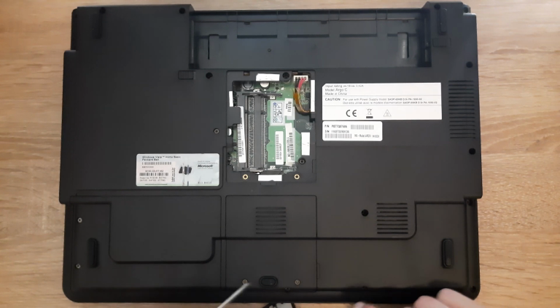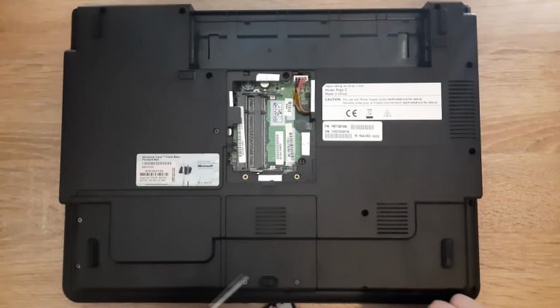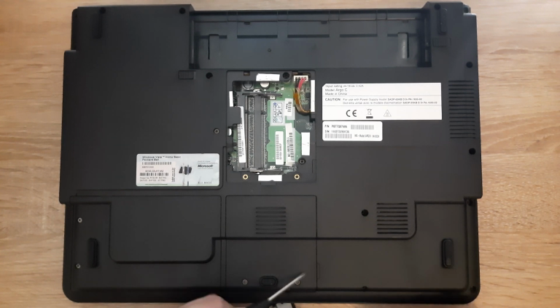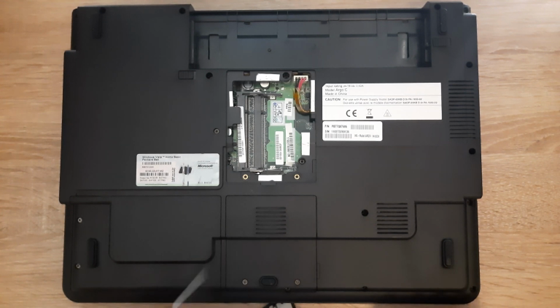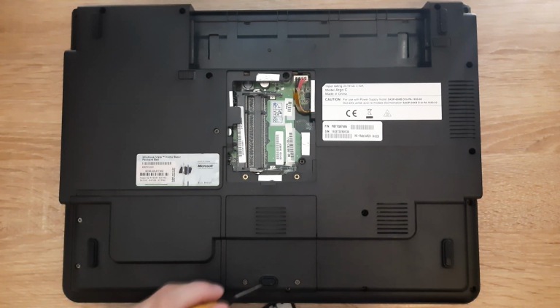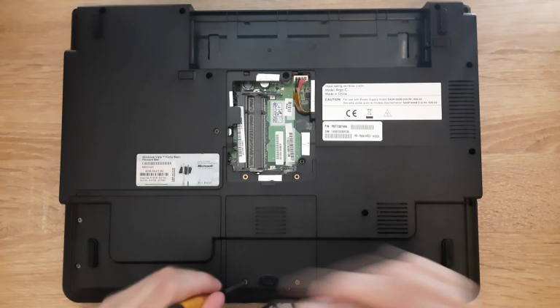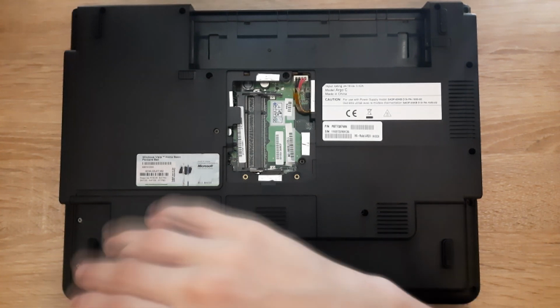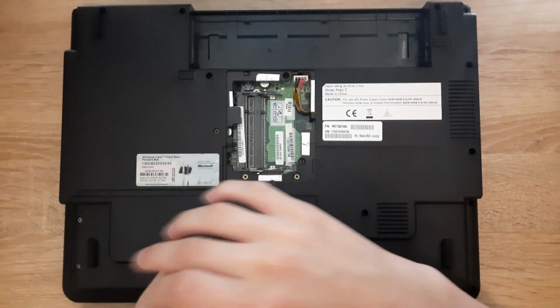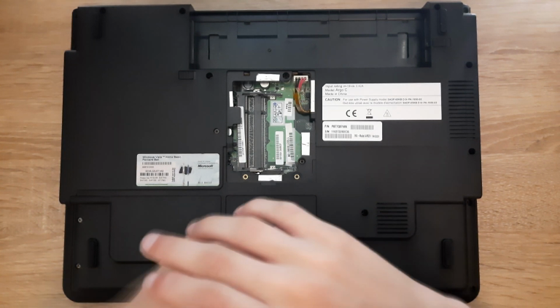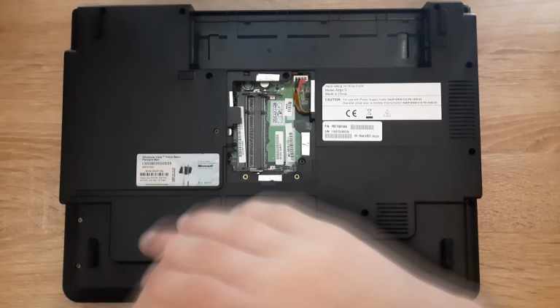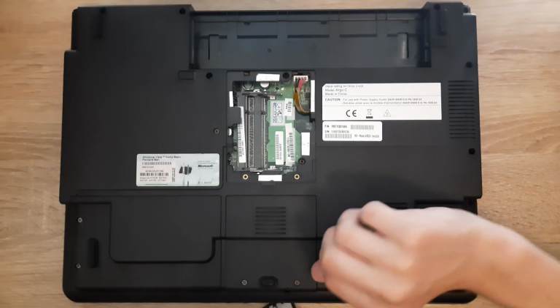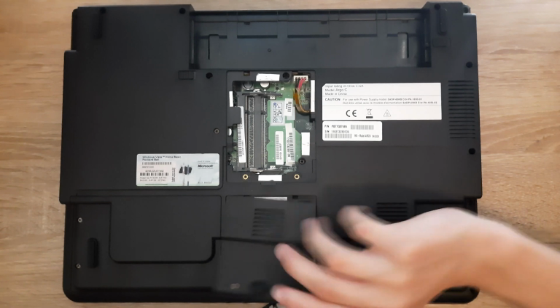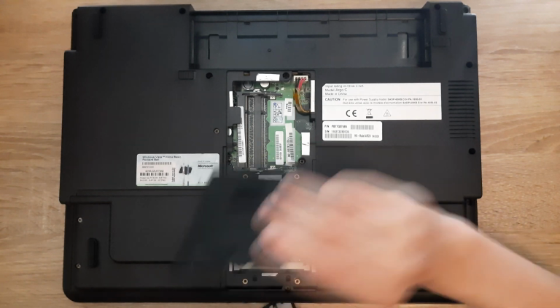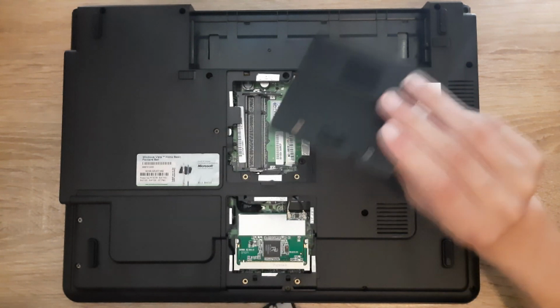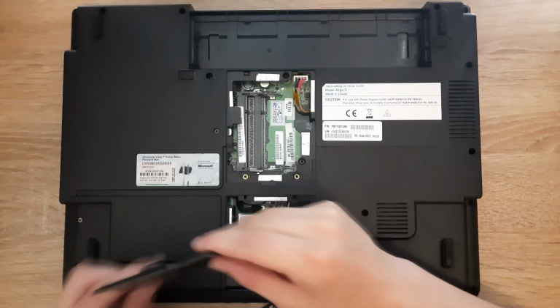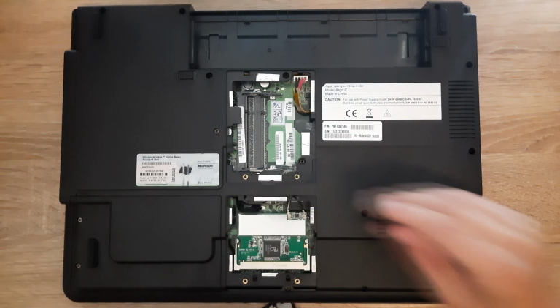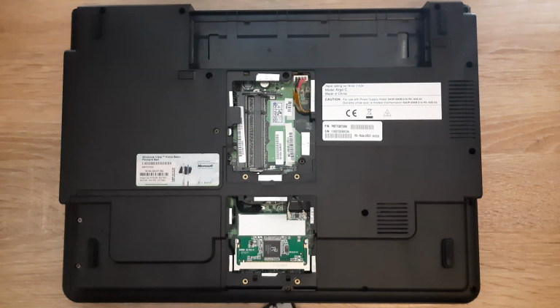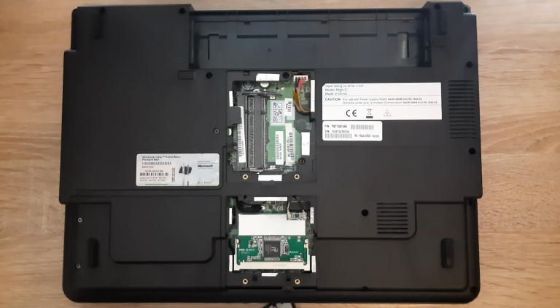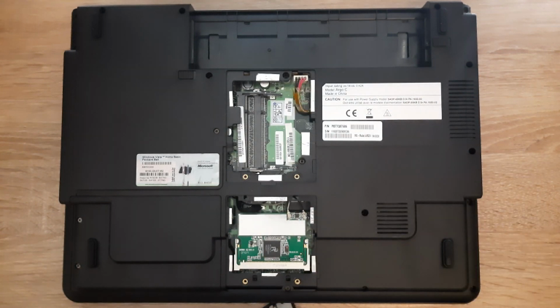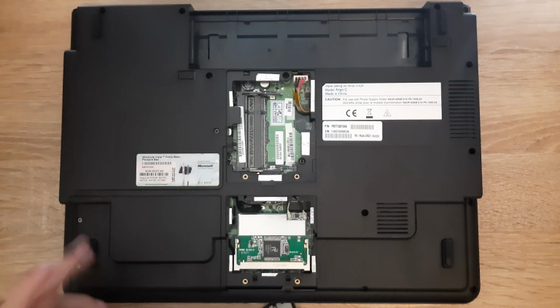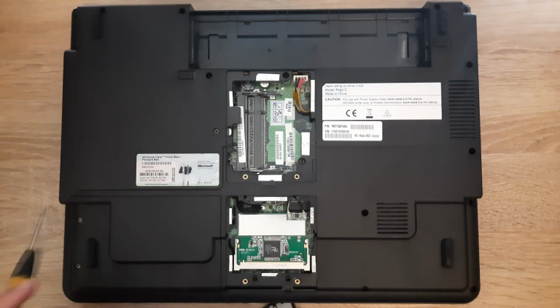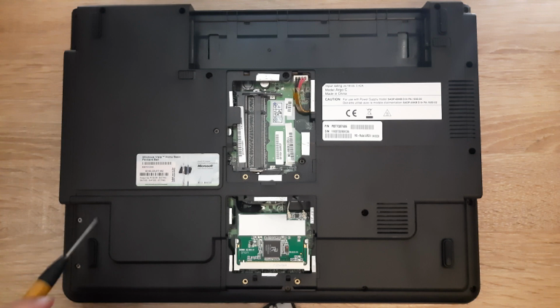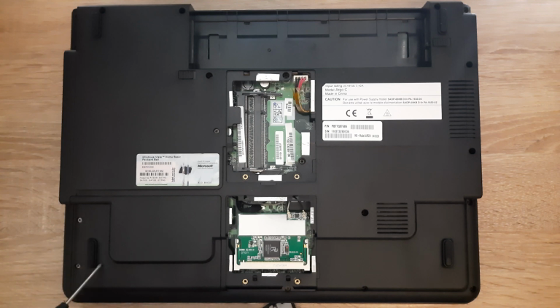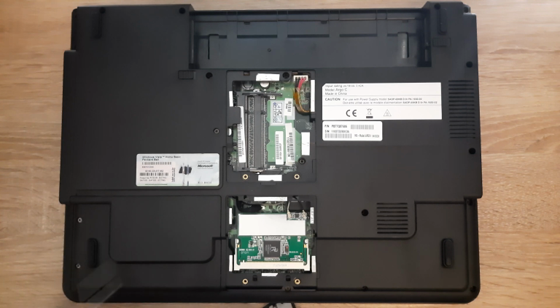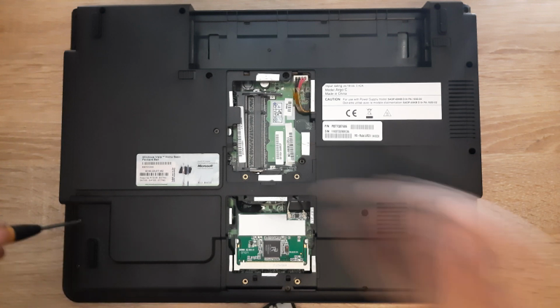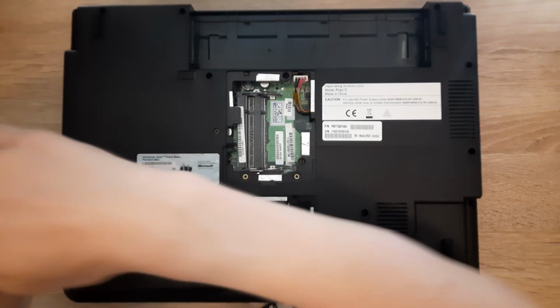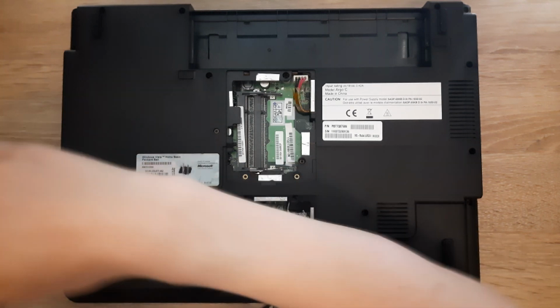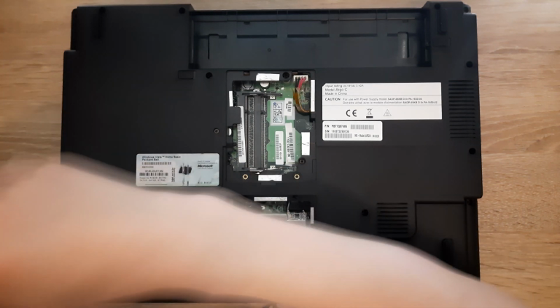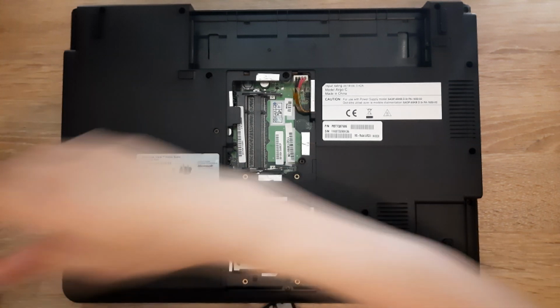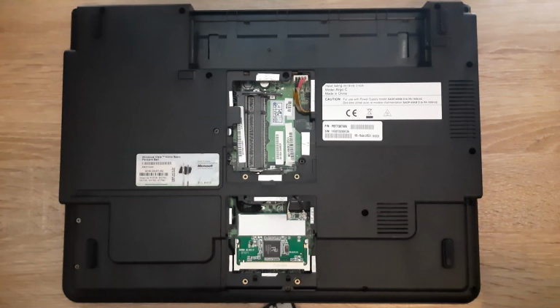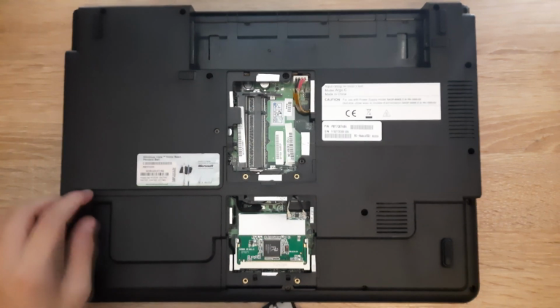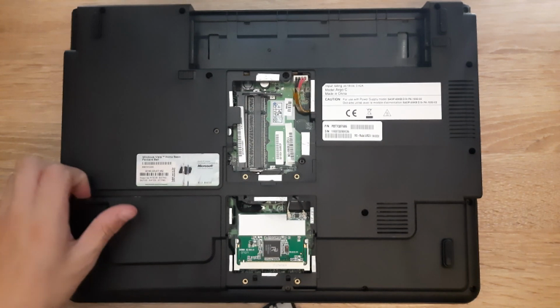The next step is to remove this panel. First remove the two screws and the panel should come right out. Then remove the screws here, here, and here, and remove that panel as well.